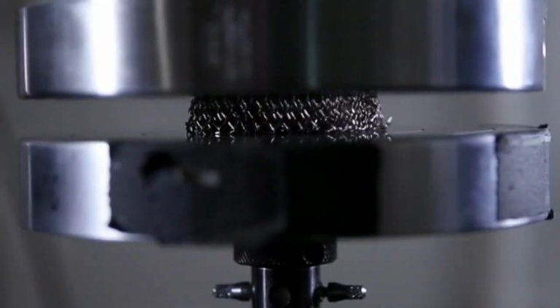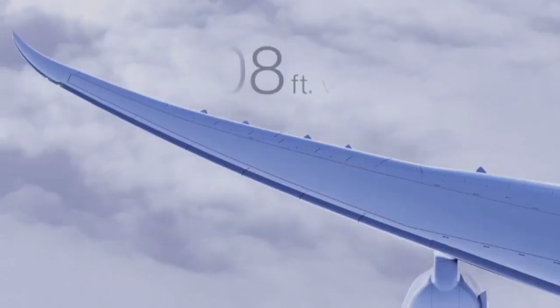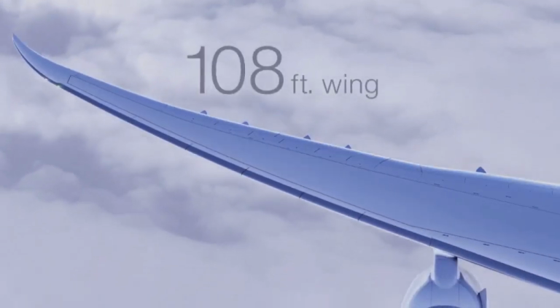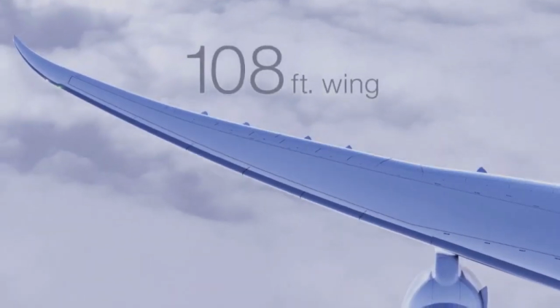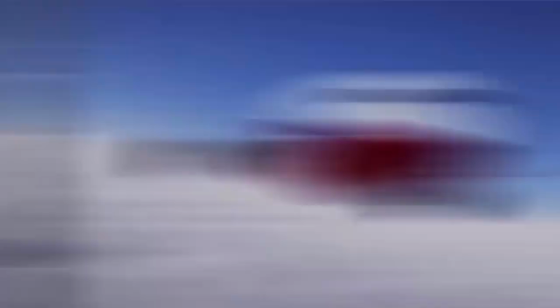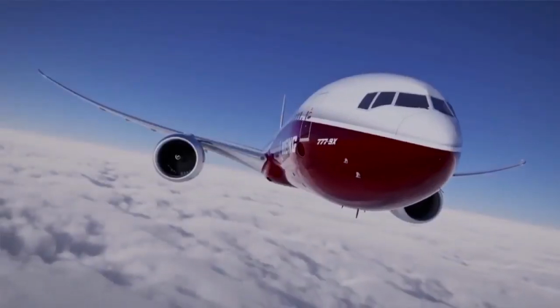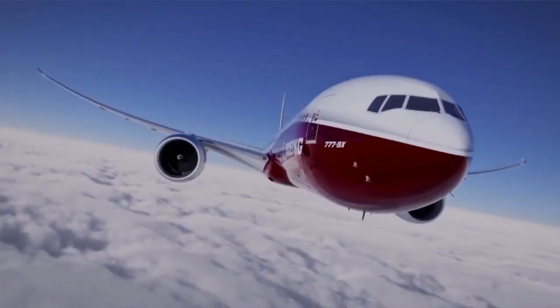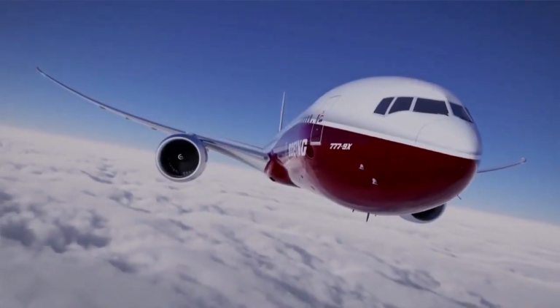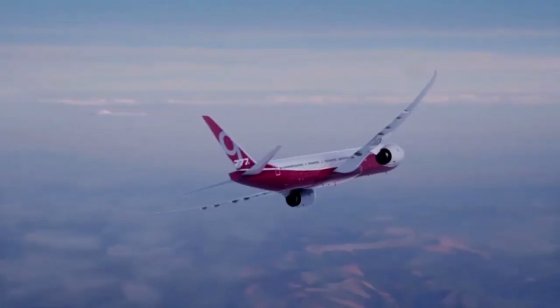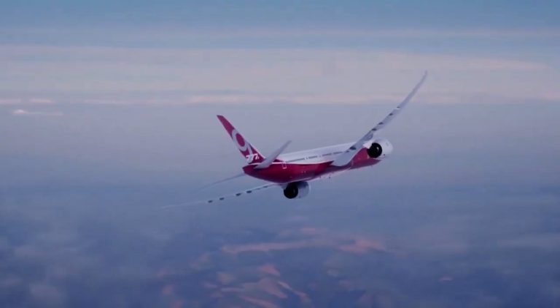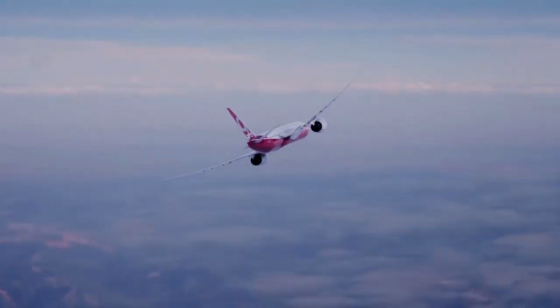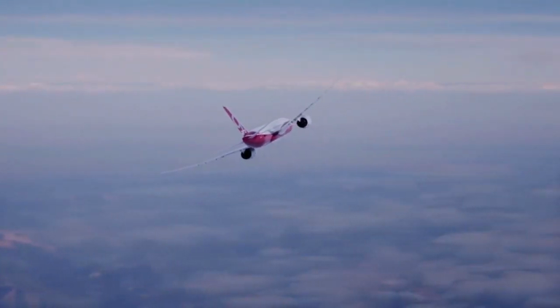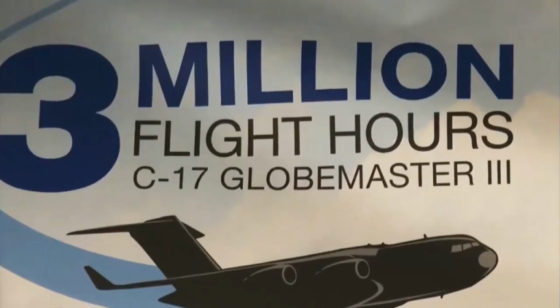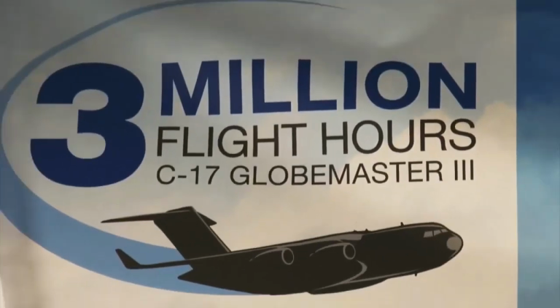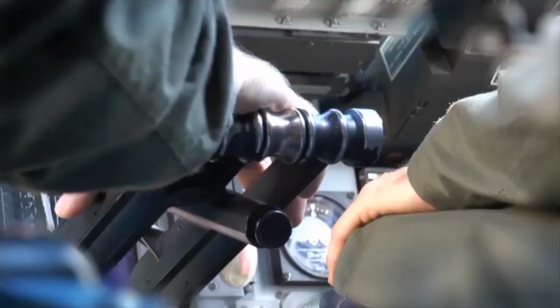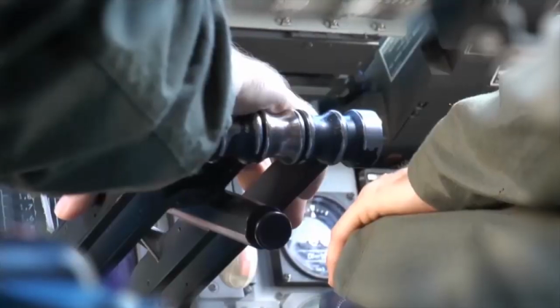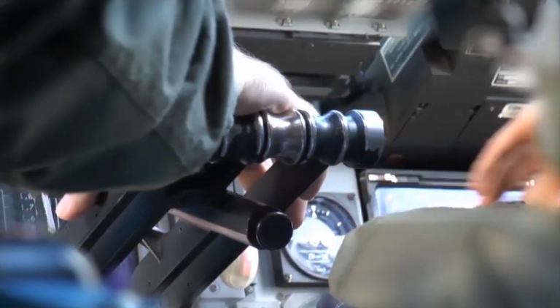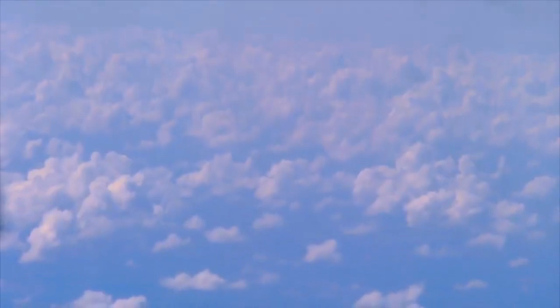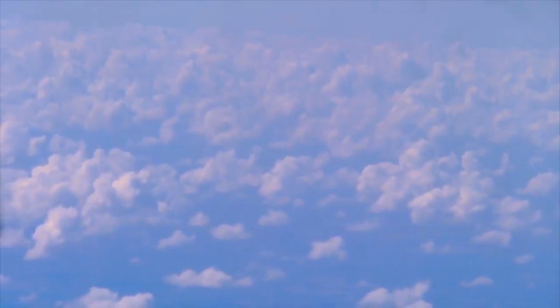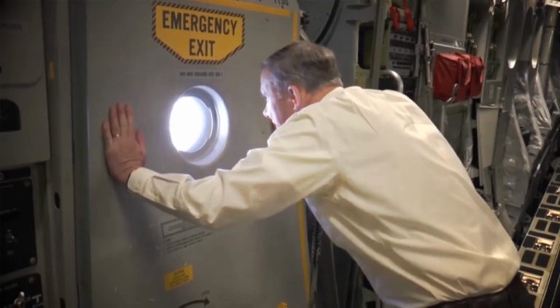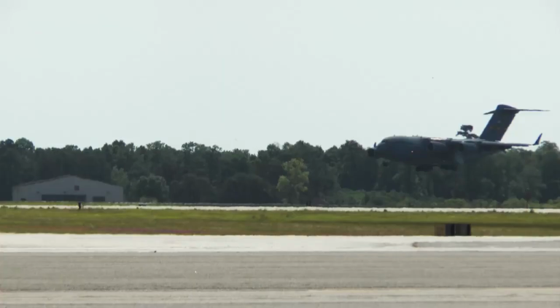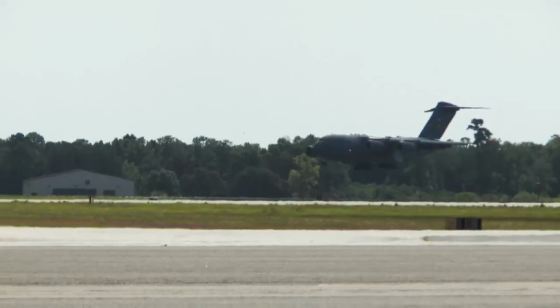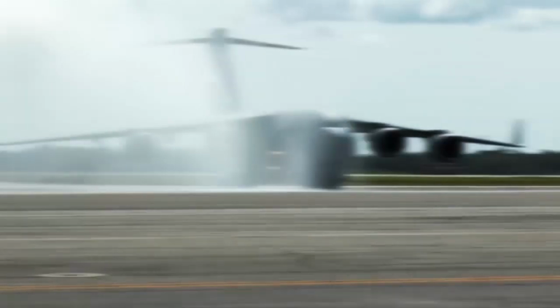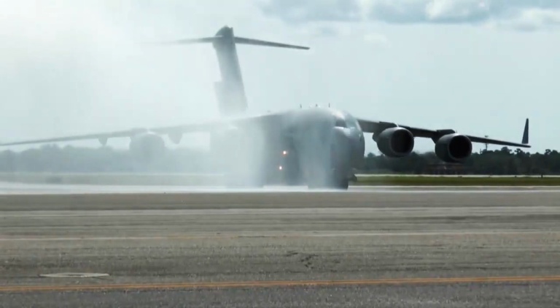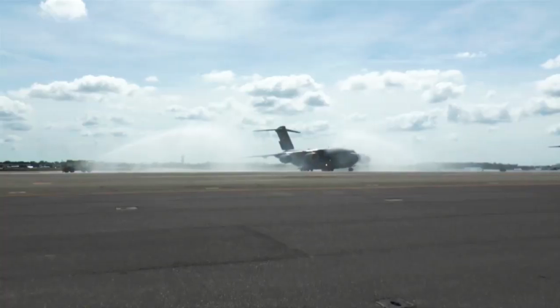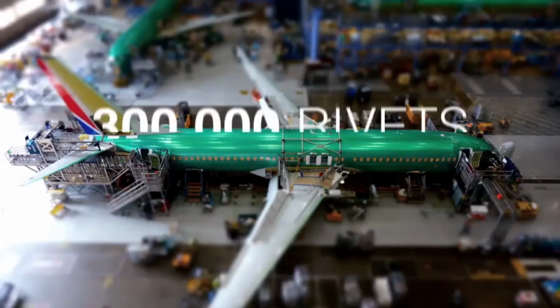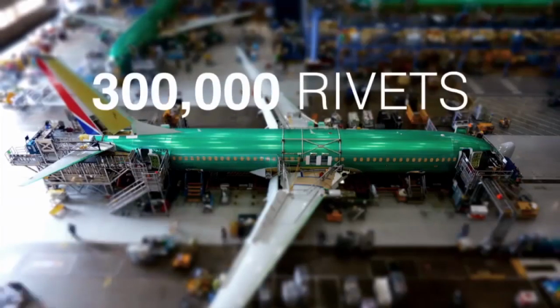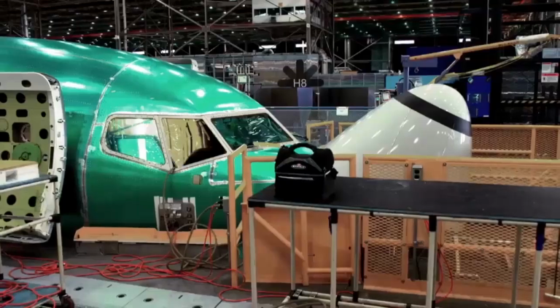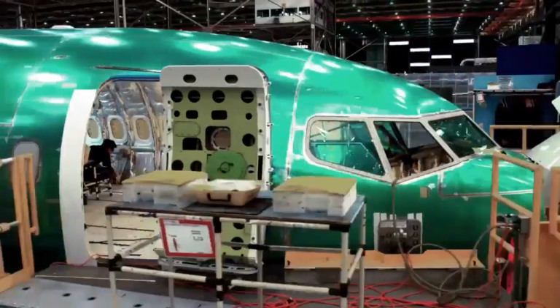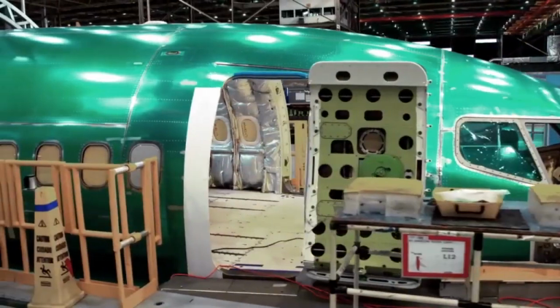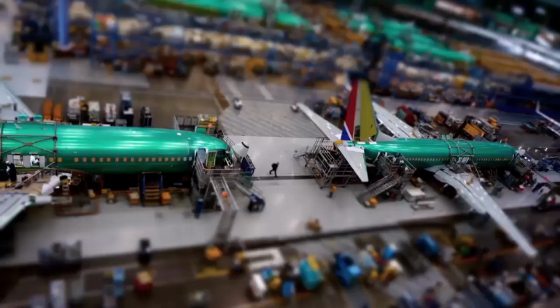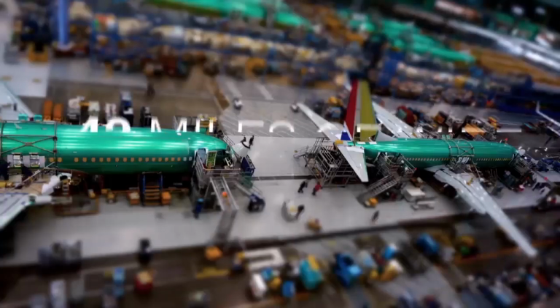The wing being so long, this airplane will love to fly. Equip takeoff. We're building at 42 airplanes a month, and then eventually 52.